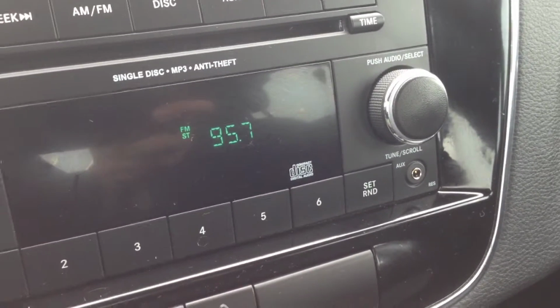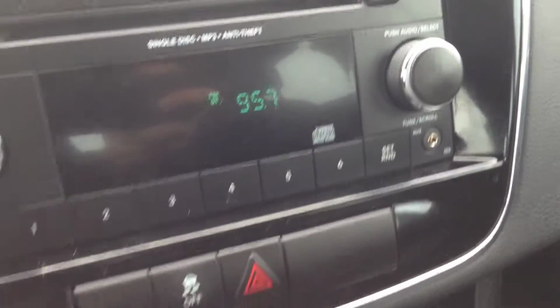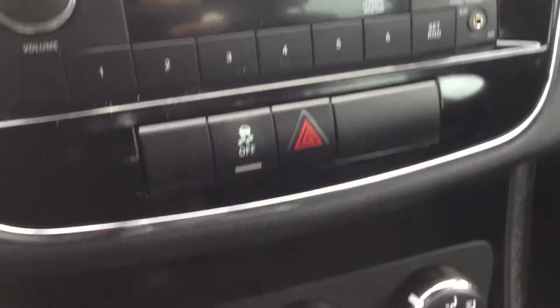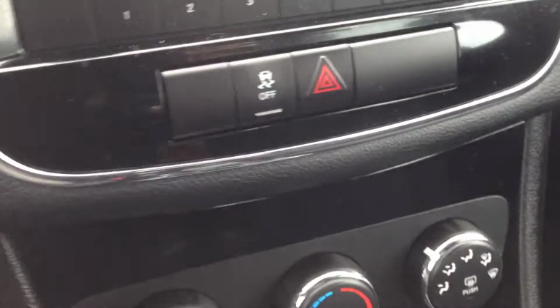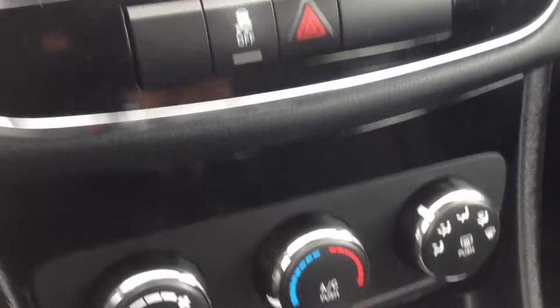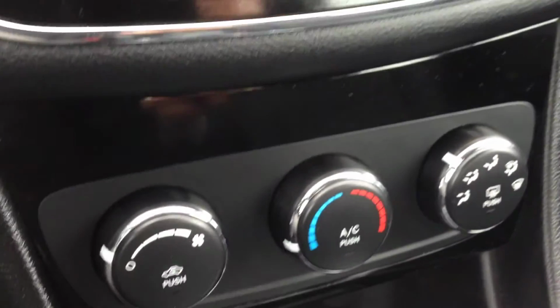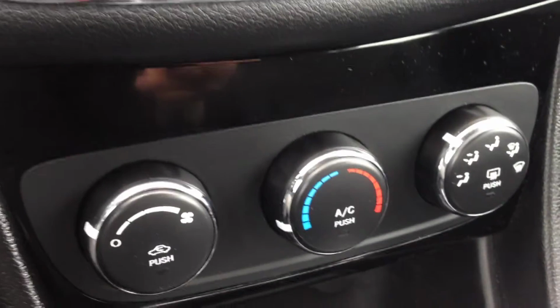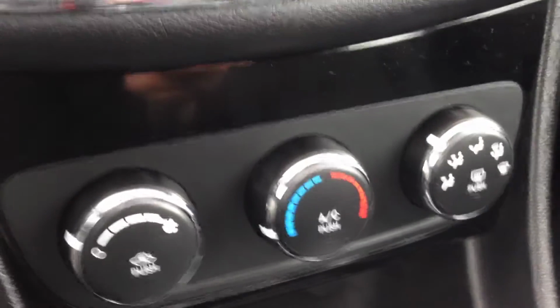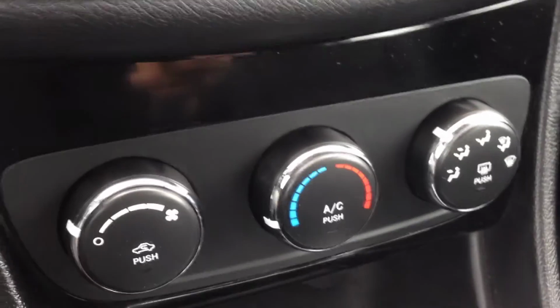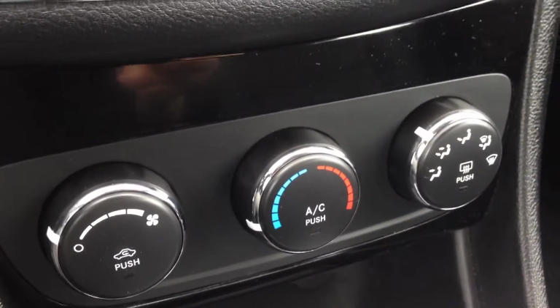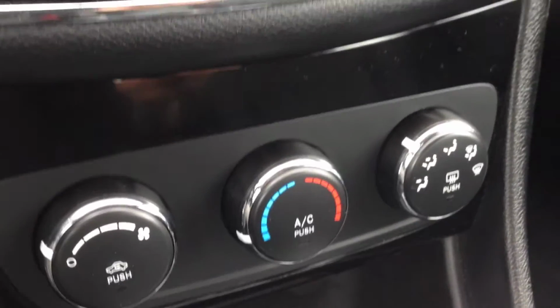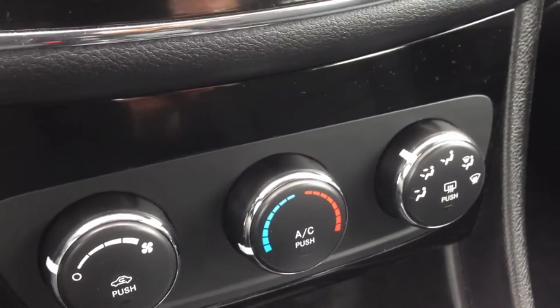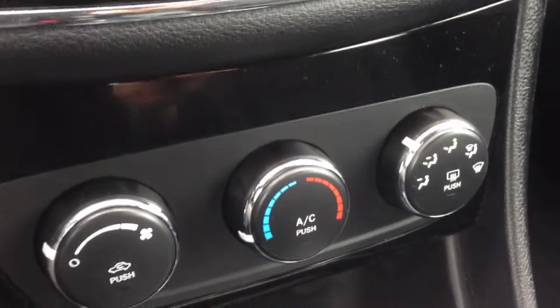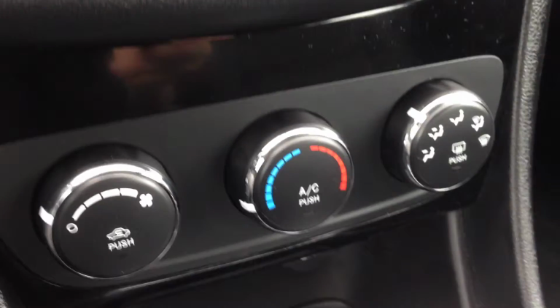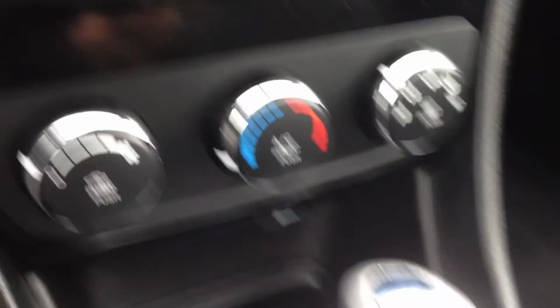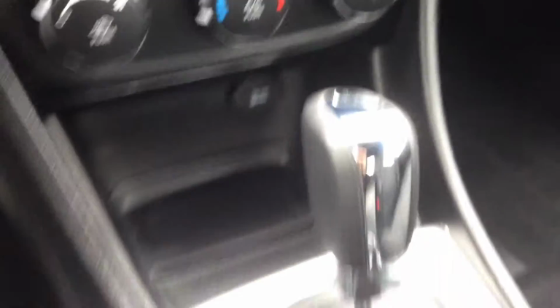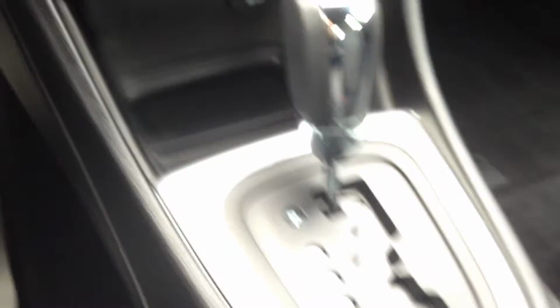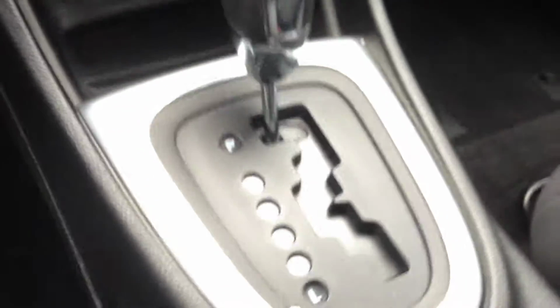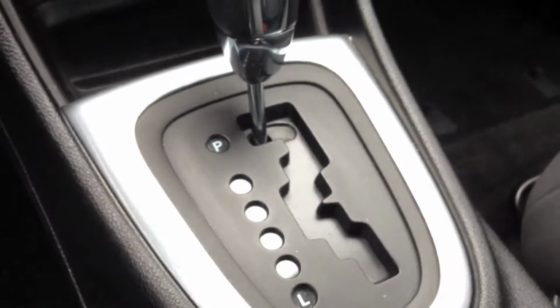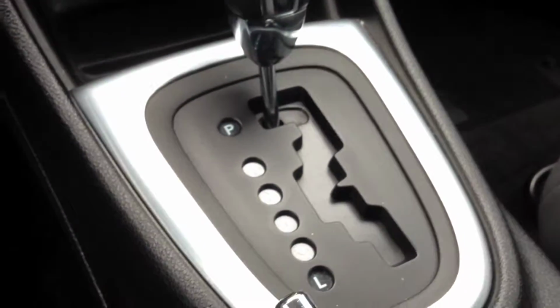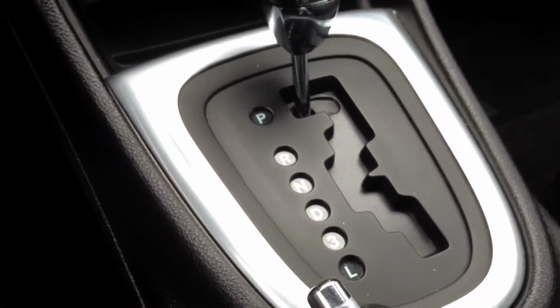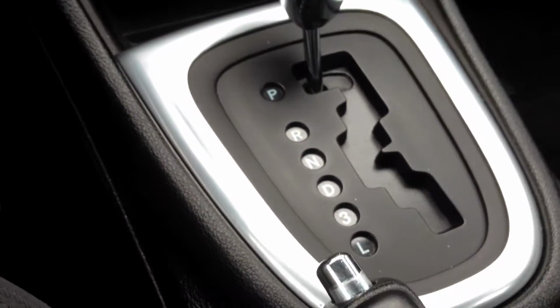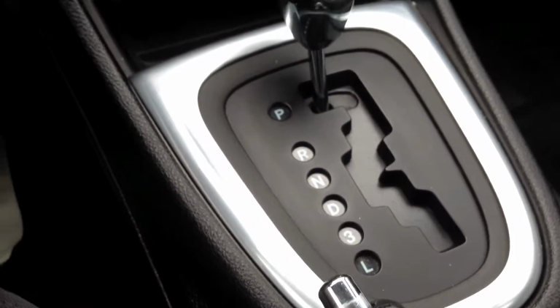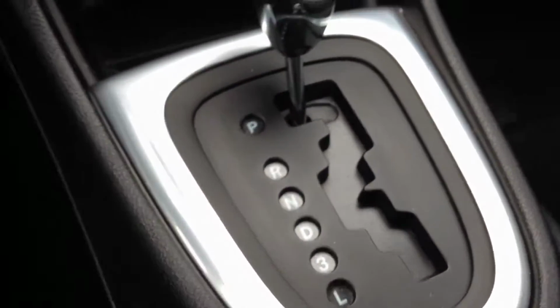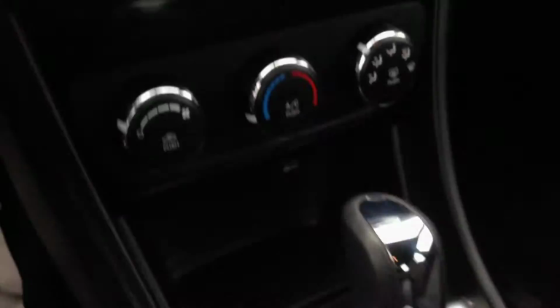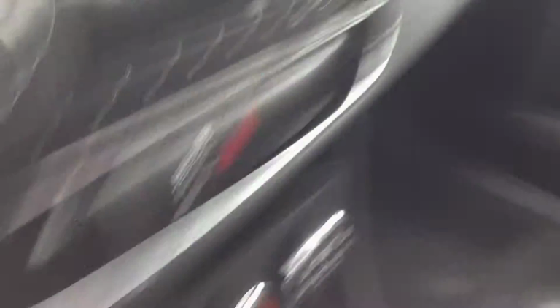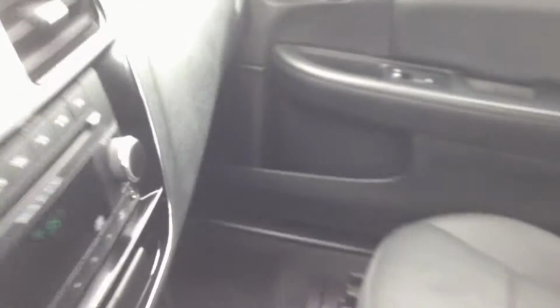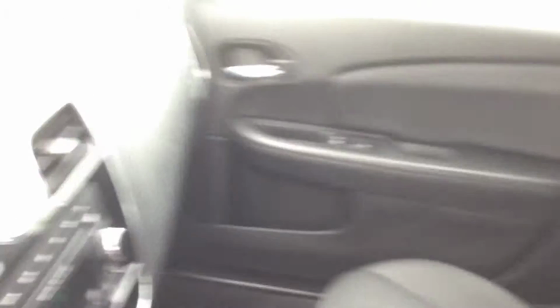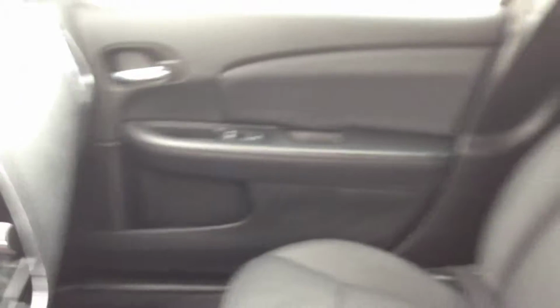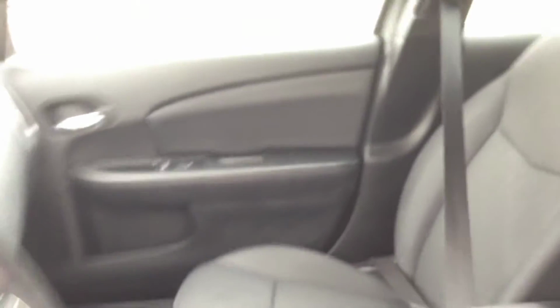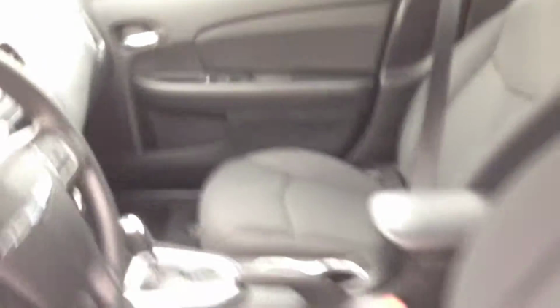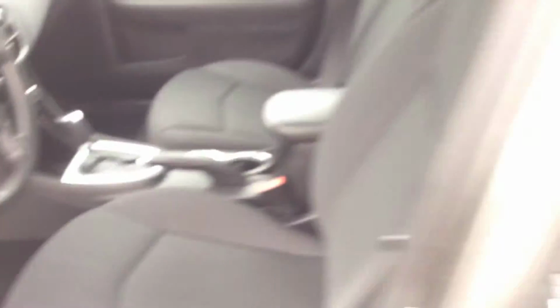Below this, our heating and cooling center includes air conditioning and front and rear window defrost. We have the automatic transmission.